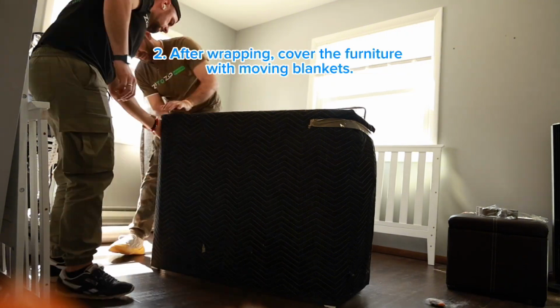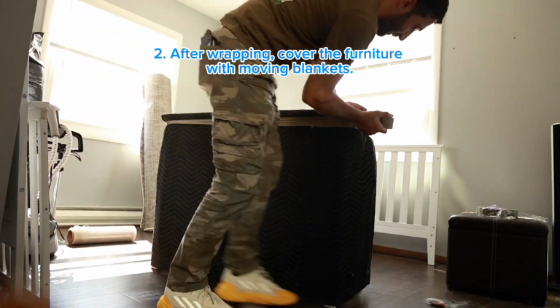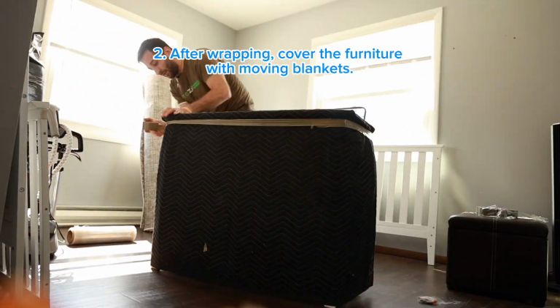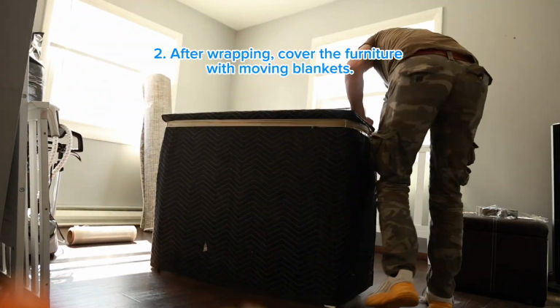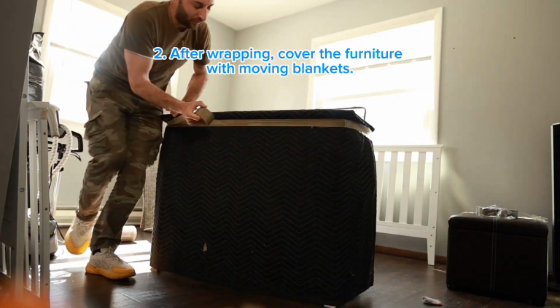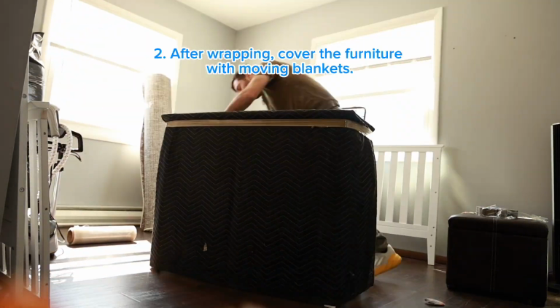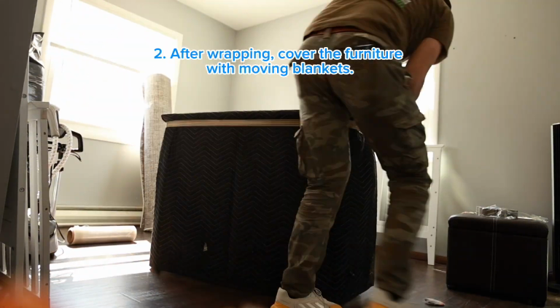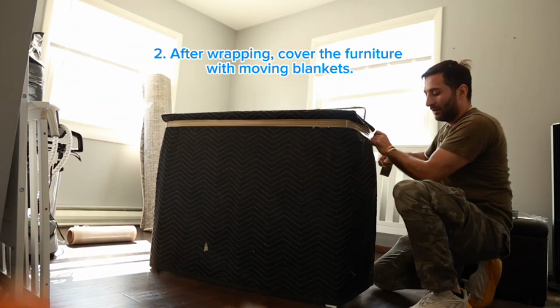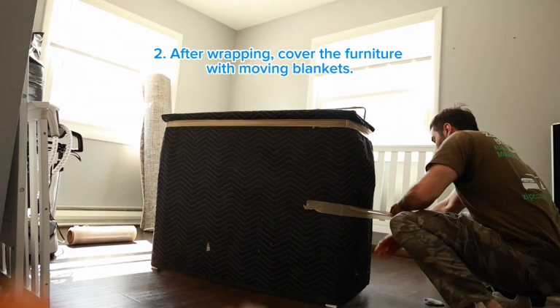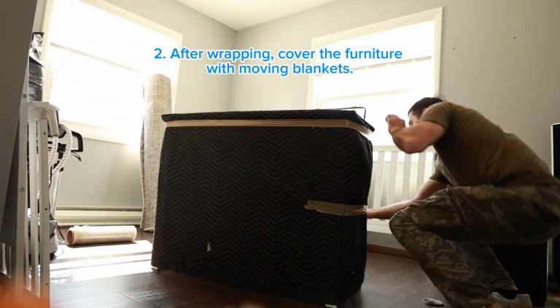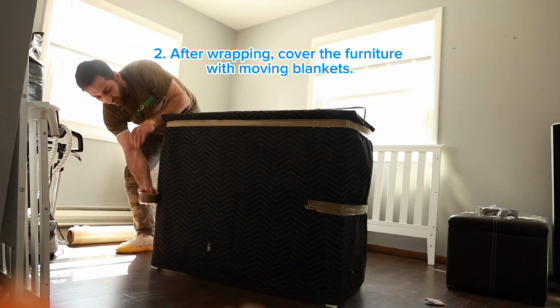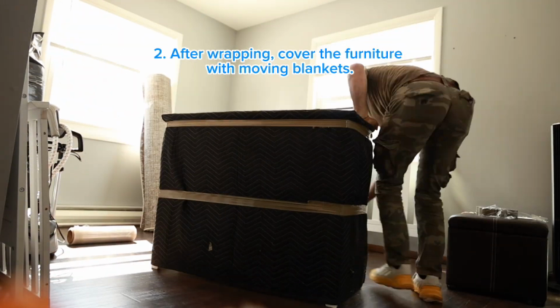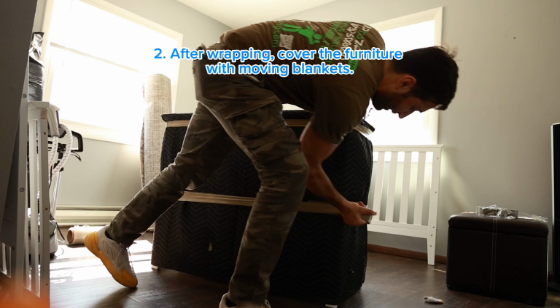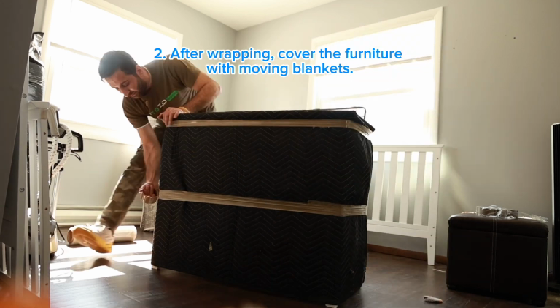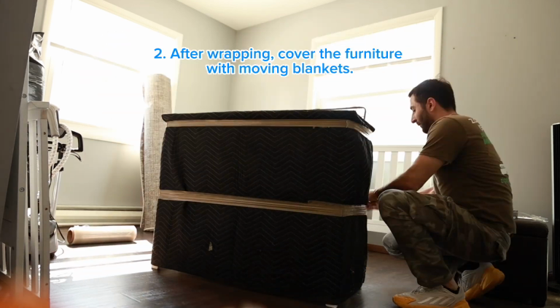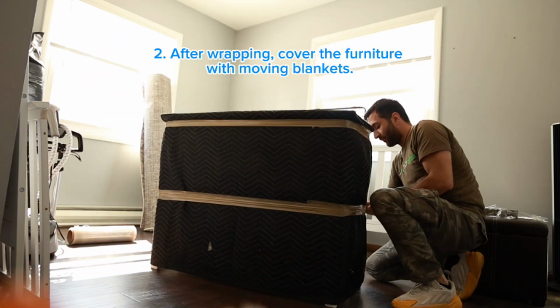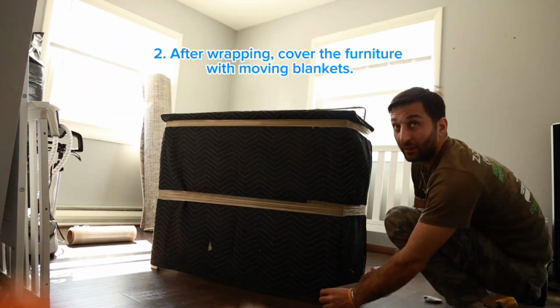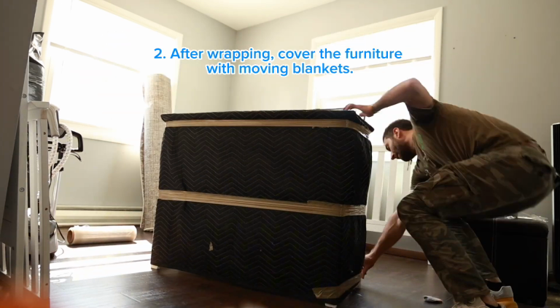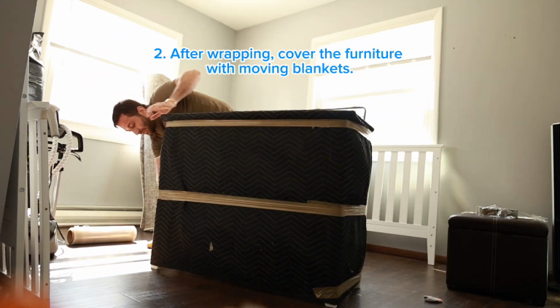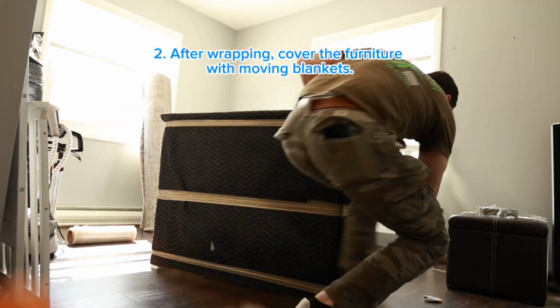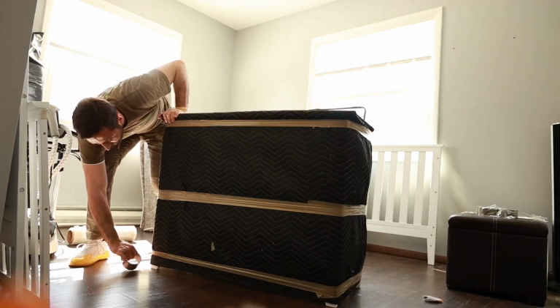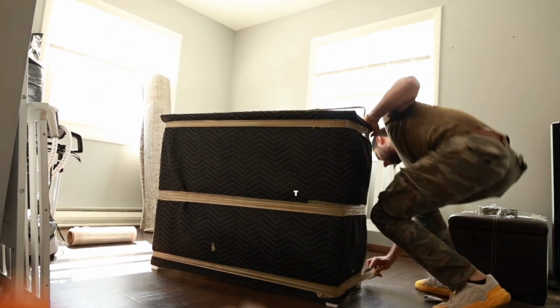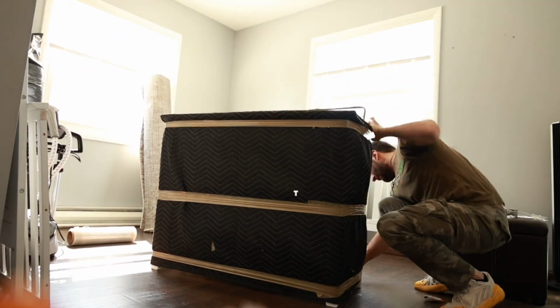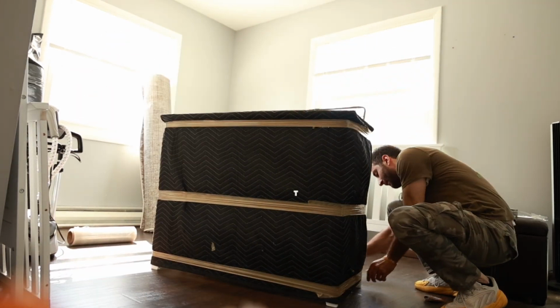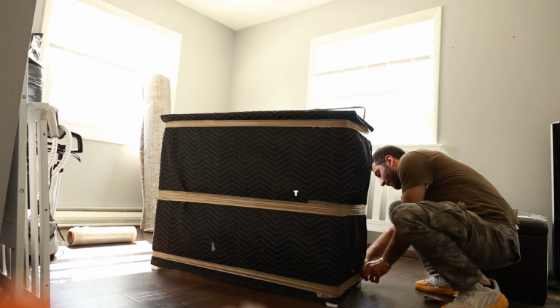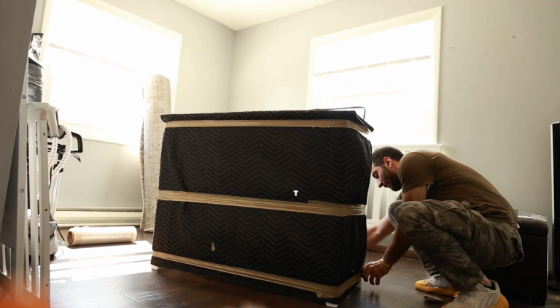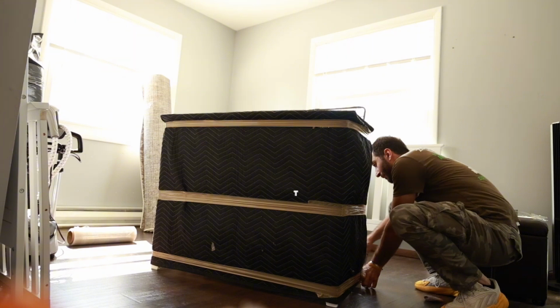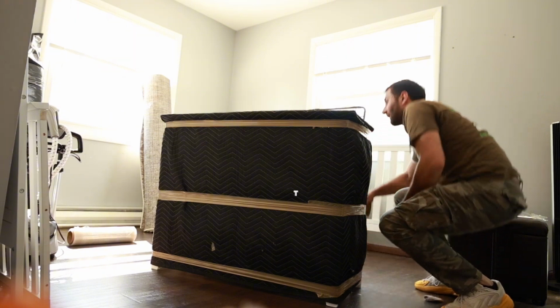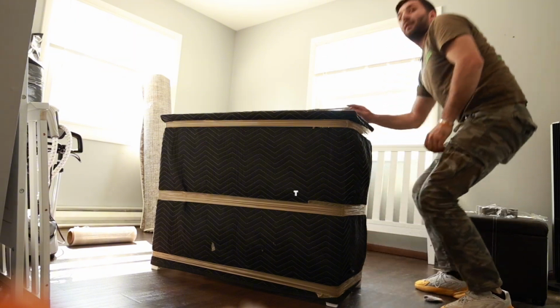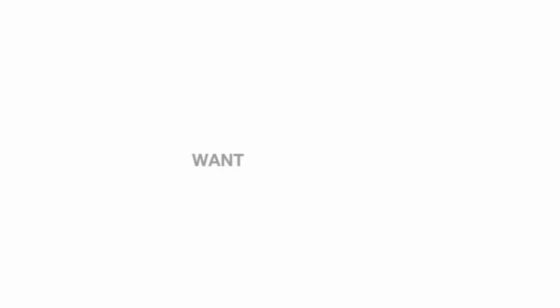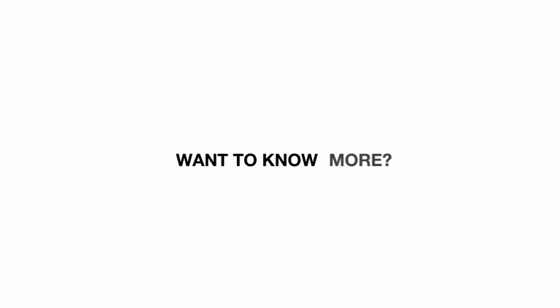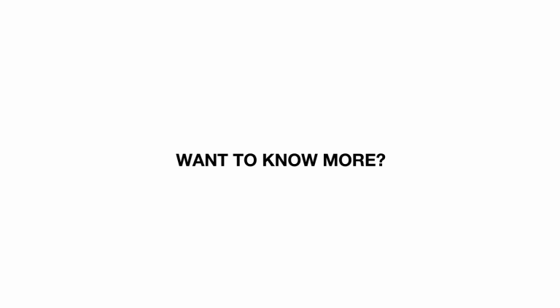After wrapping, cover the furniture with moving blankets. Secure the blankets in place with packing tape to ensure they don't shift or fall off during the move. These steps help ensure that your furniture arrives at its destination safely and in good condition.